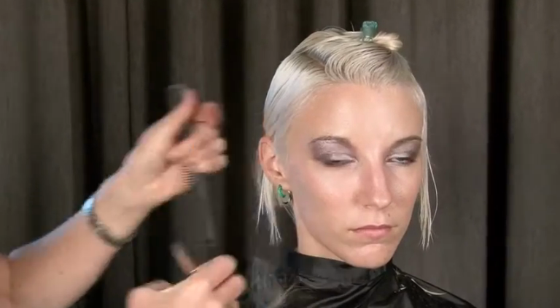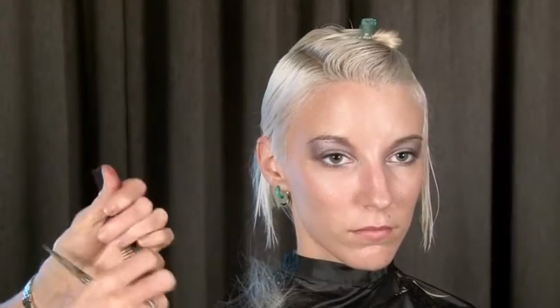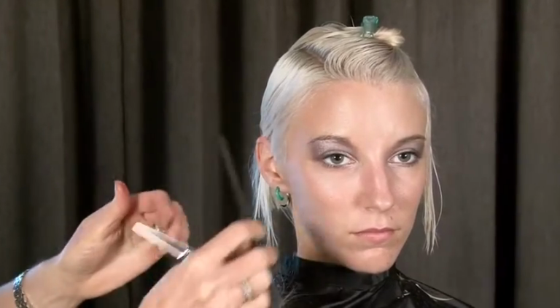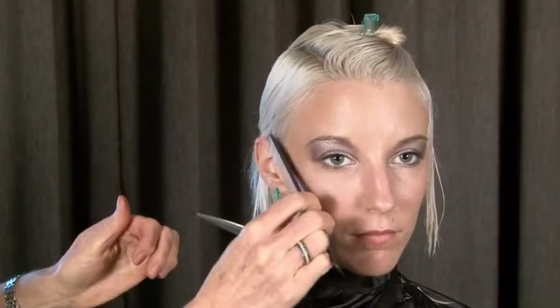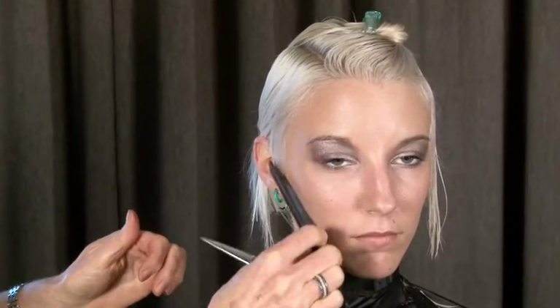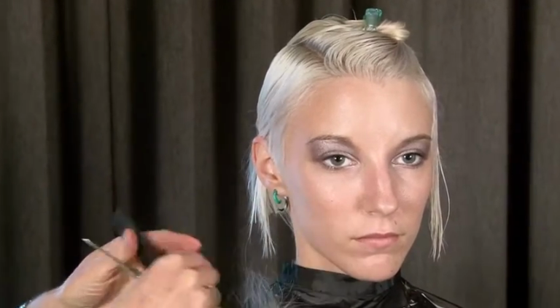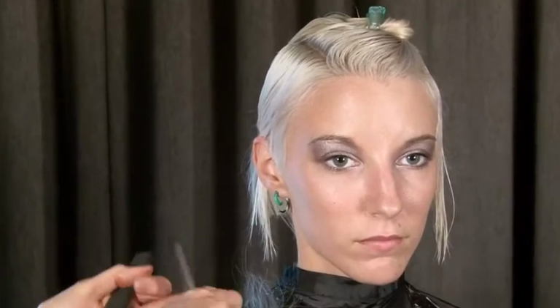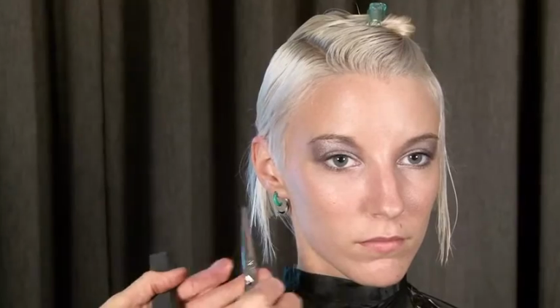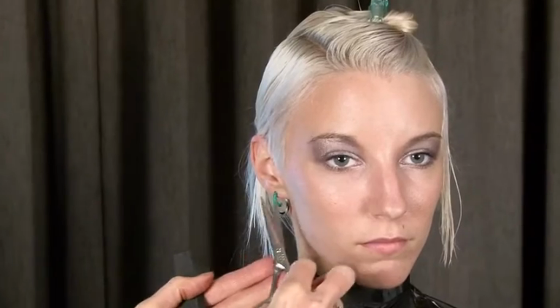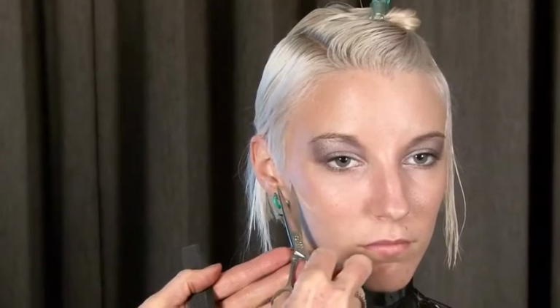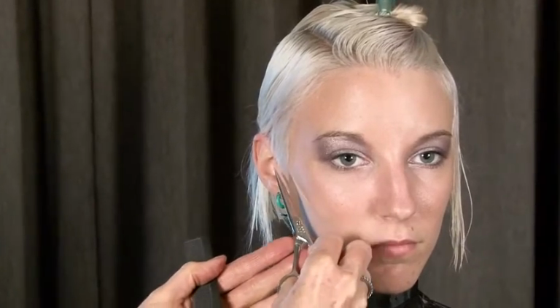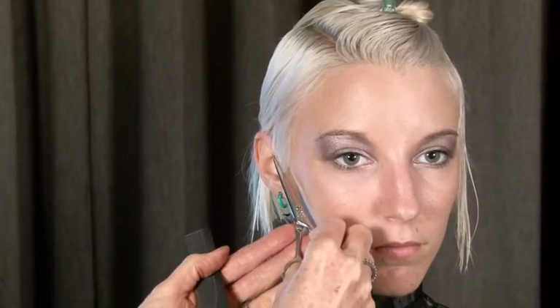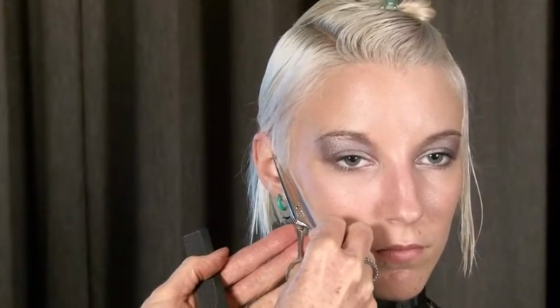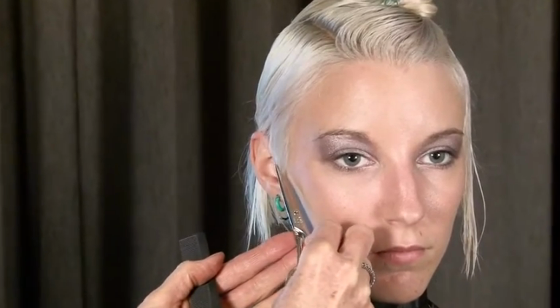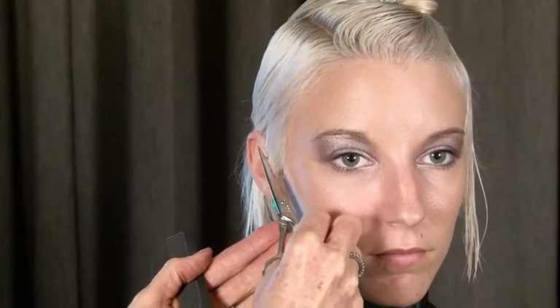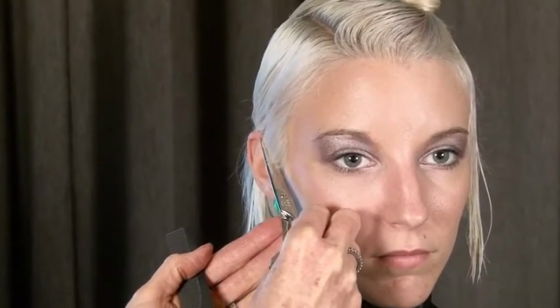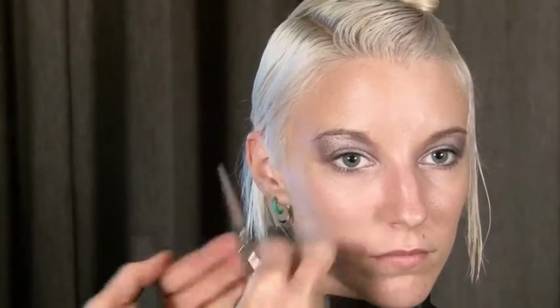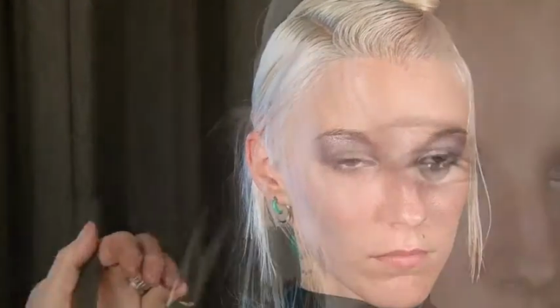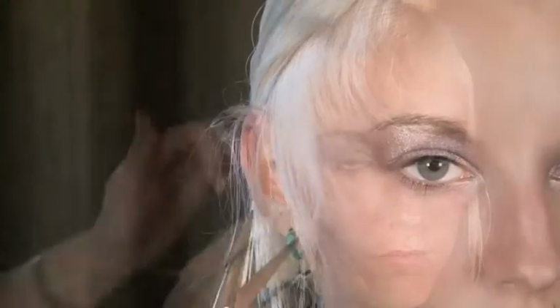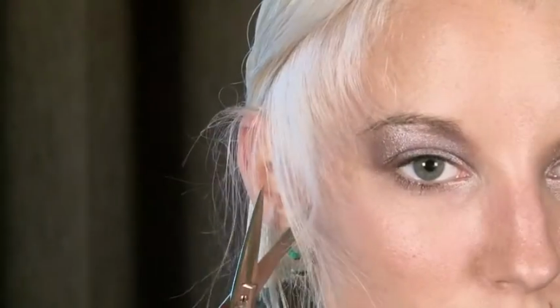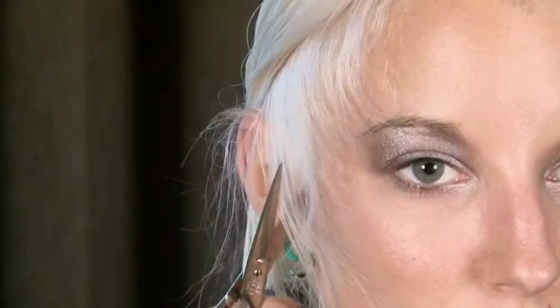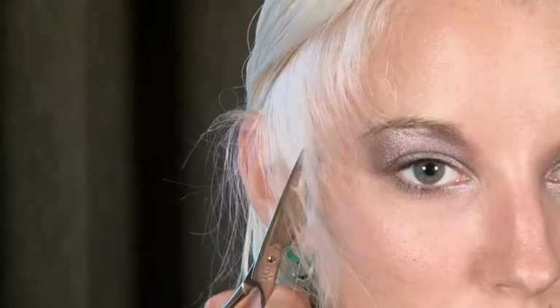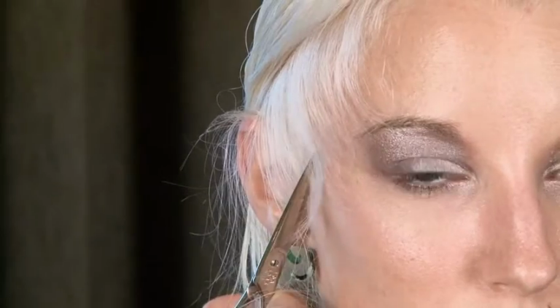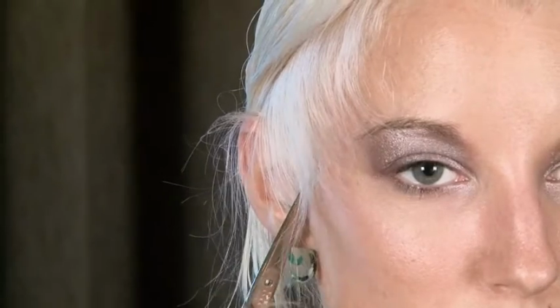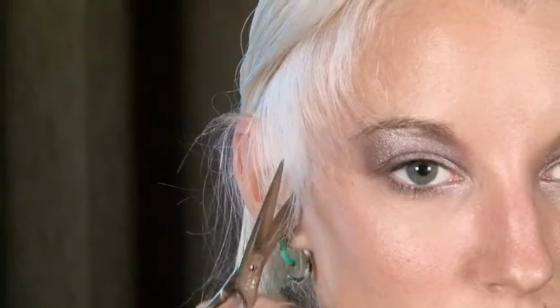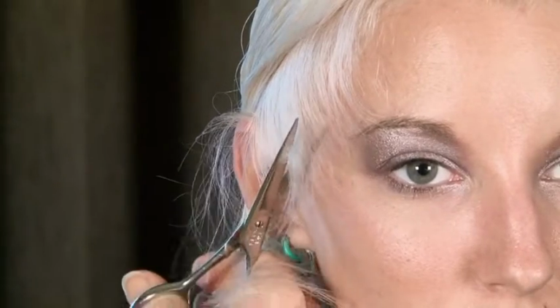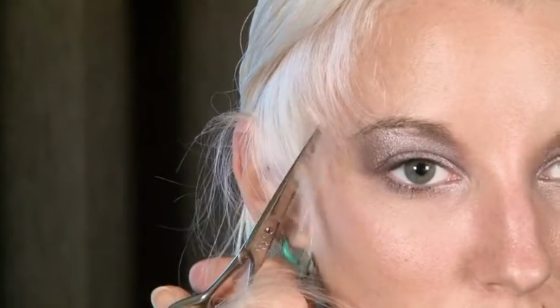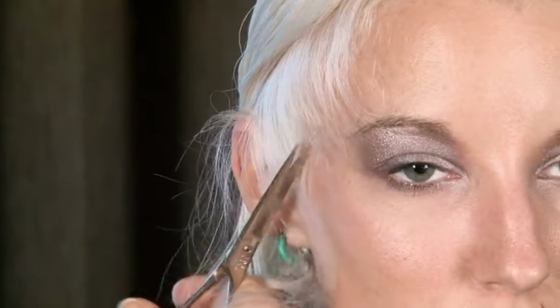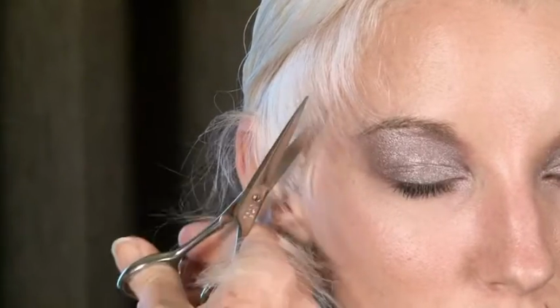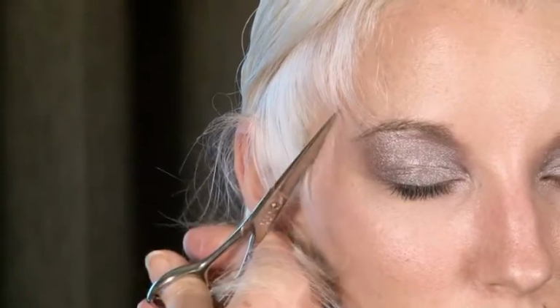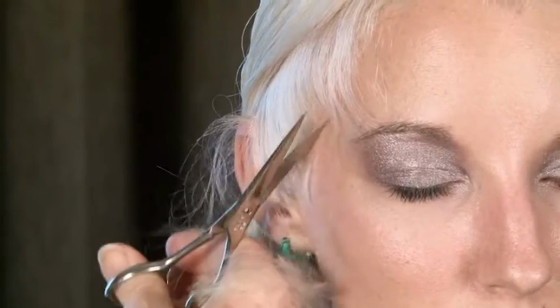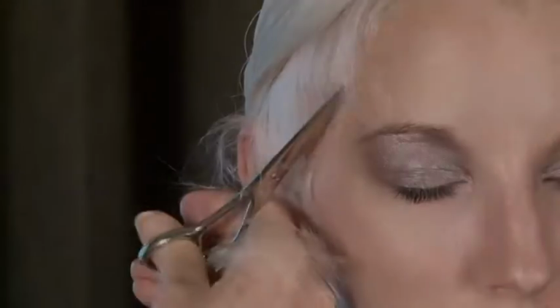This is the type of hair texture where you will need to strengthen the hairline, and you can see here cutting freehand and giving more strength to what looks like baby hair — it's kind of fluffy.